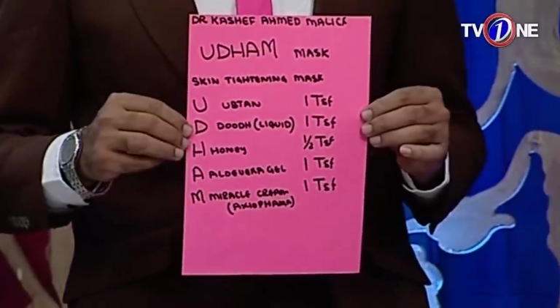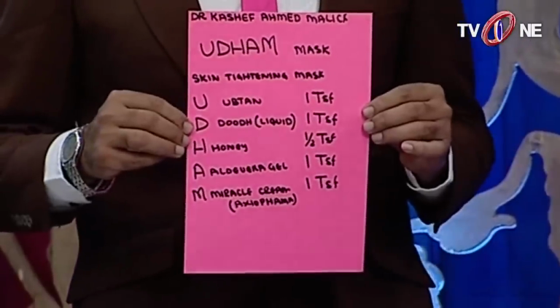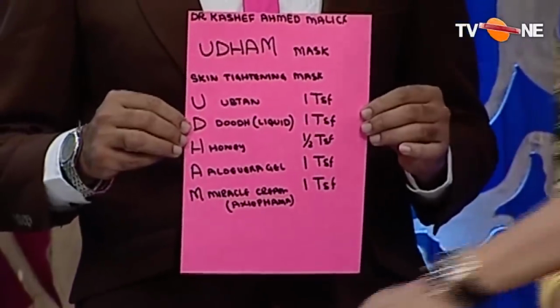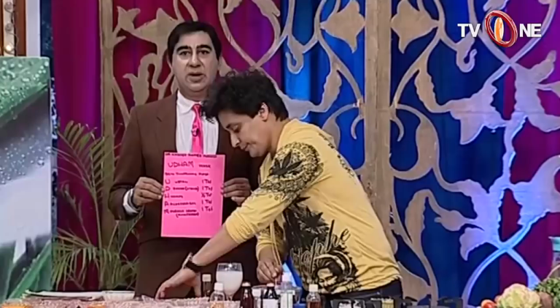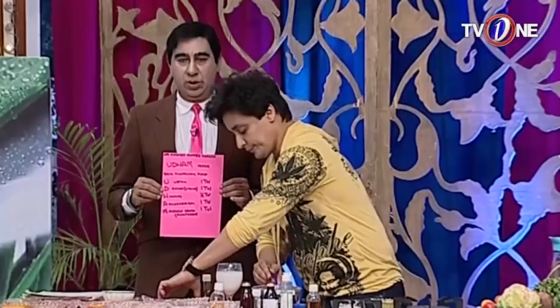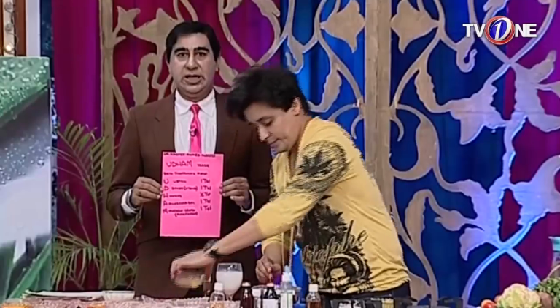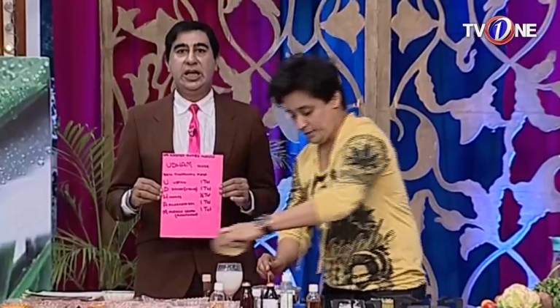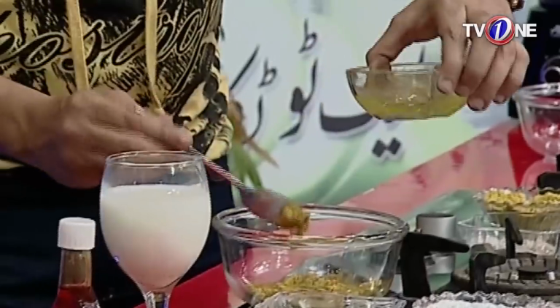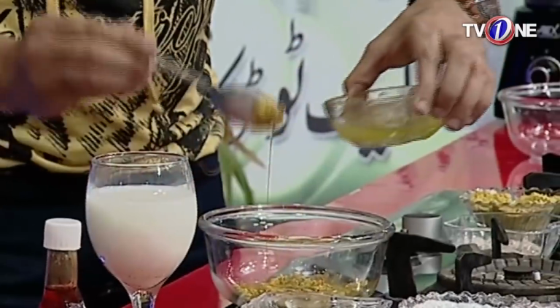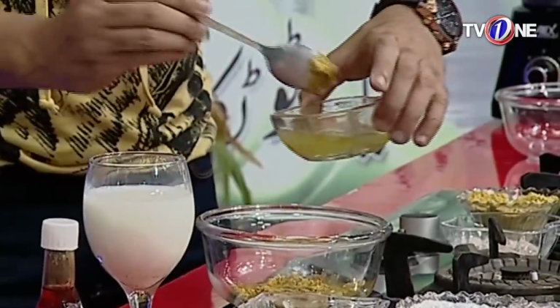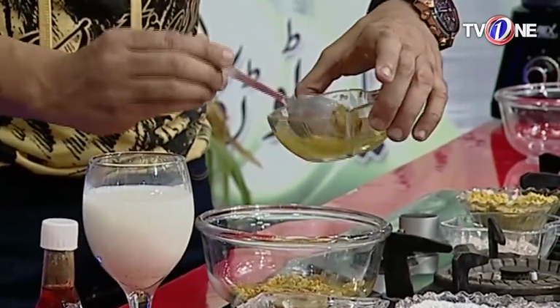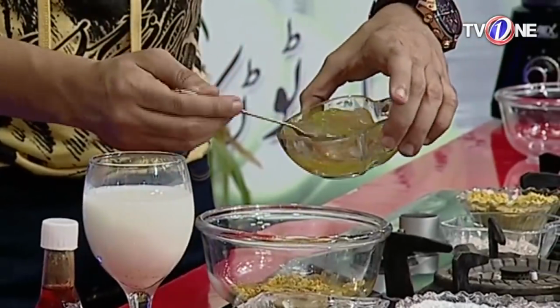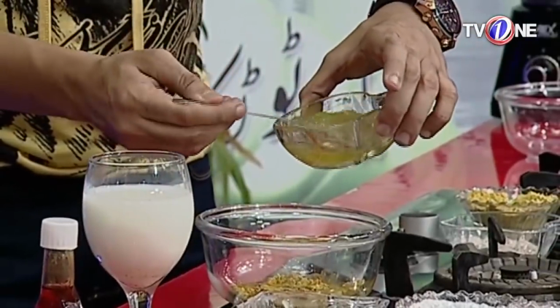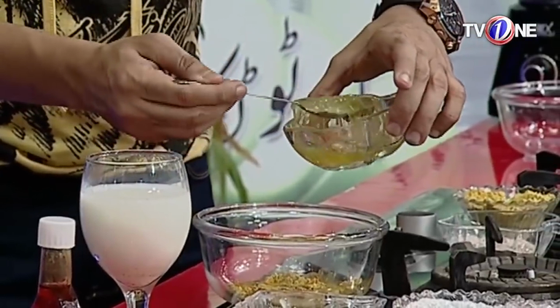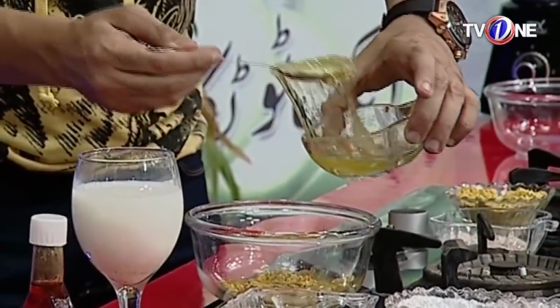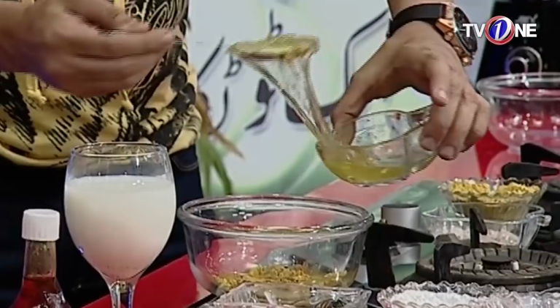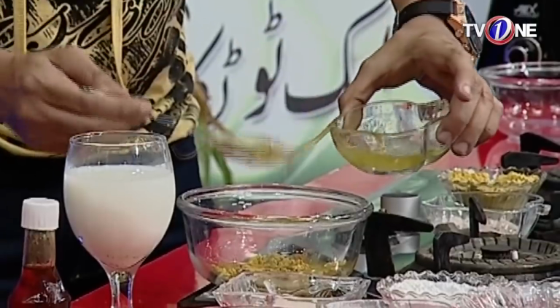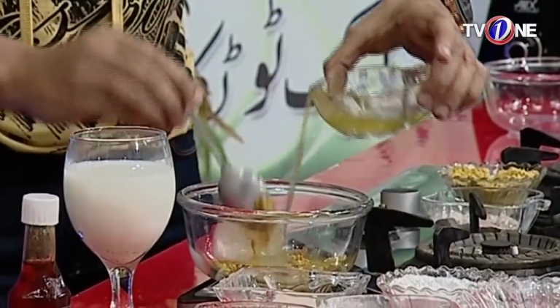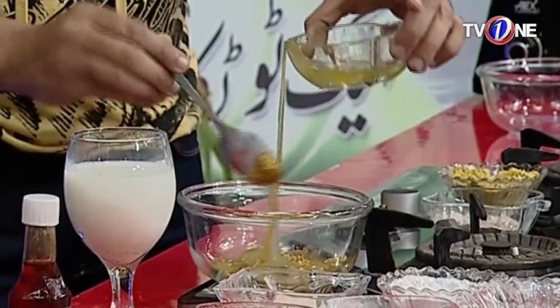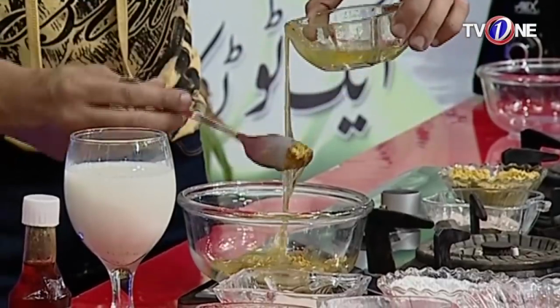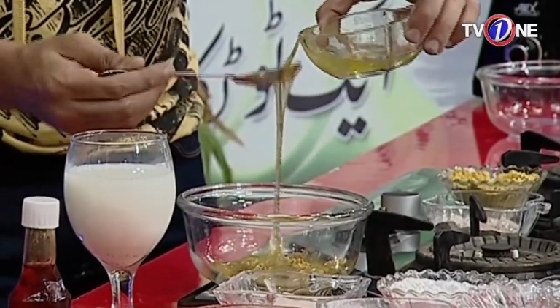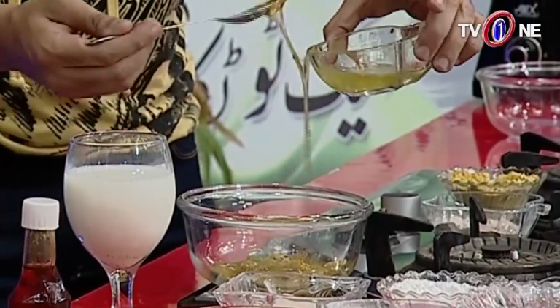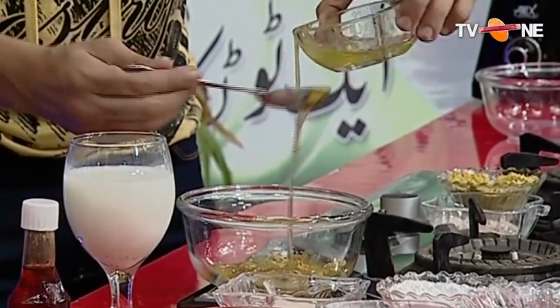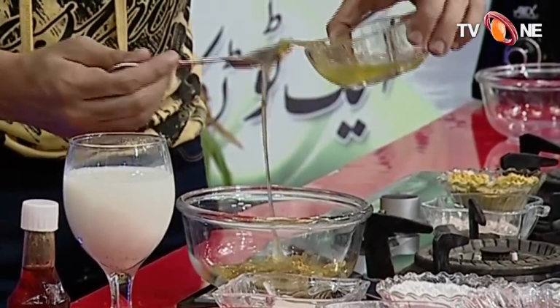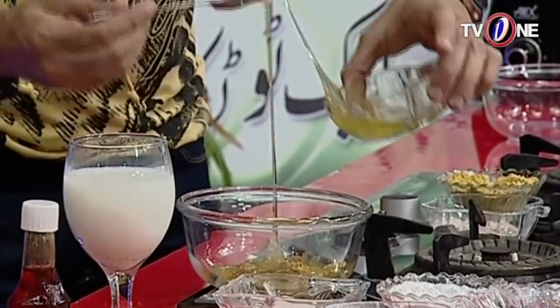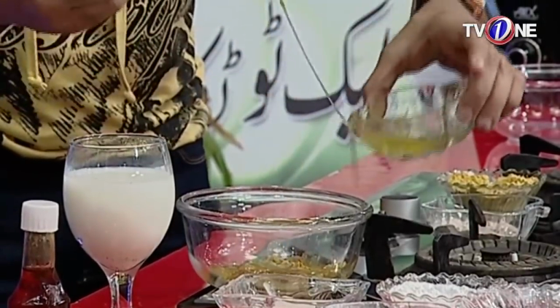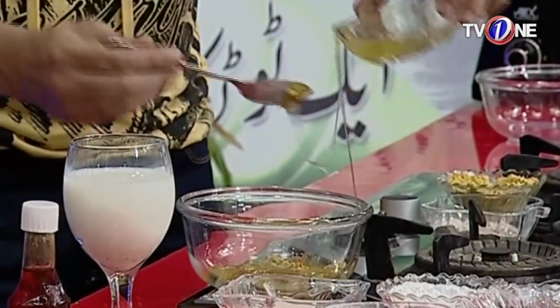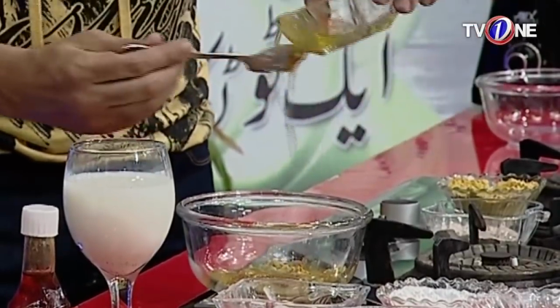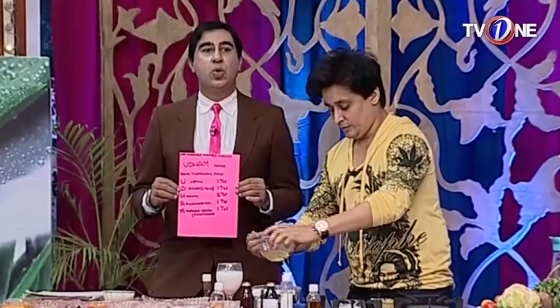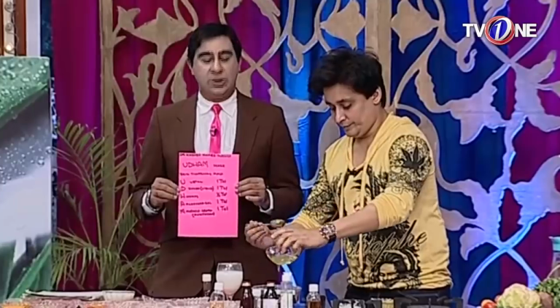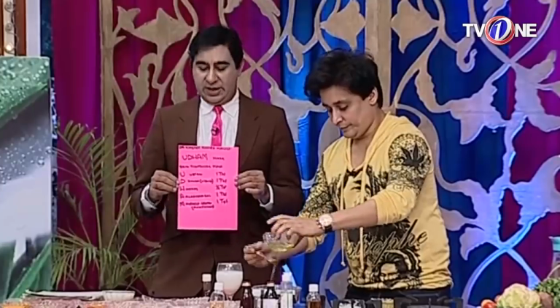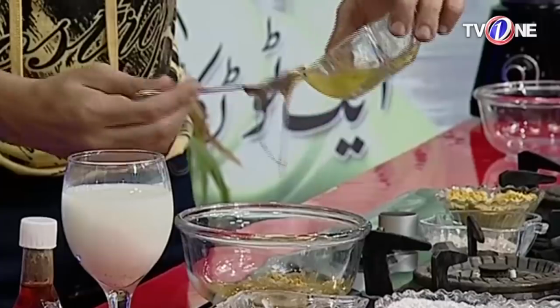This is aloe vera gel — also one tablespoon. The quantity will be a bit more because it's for skin tightening and needs to cover the whole face.